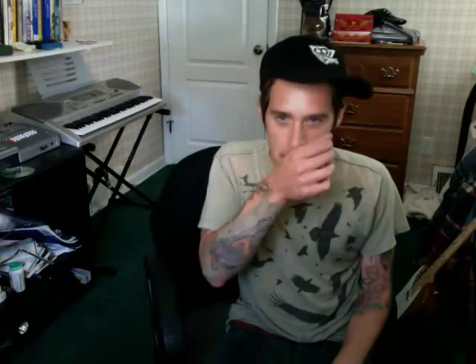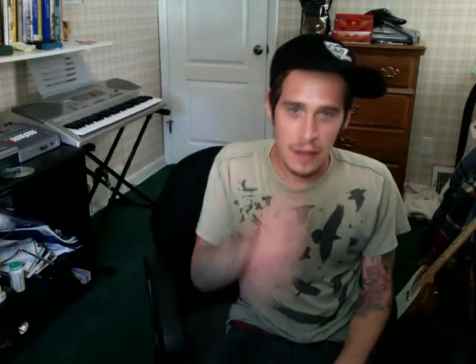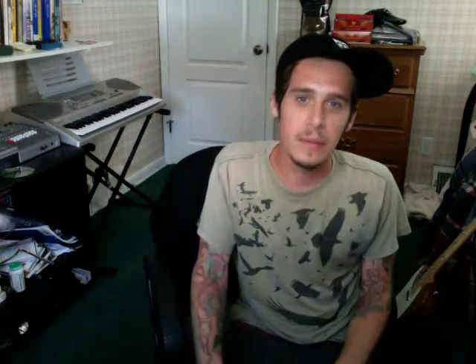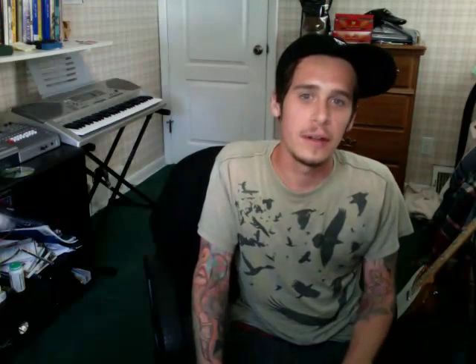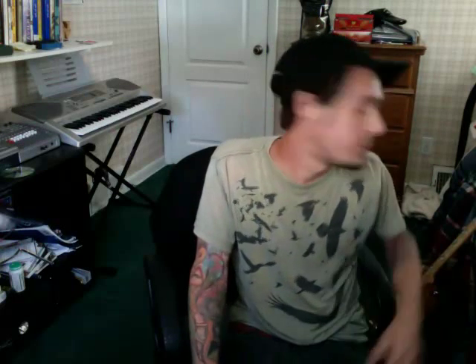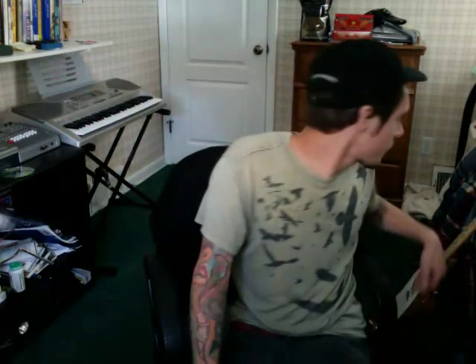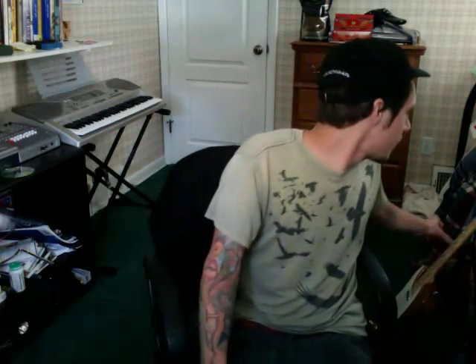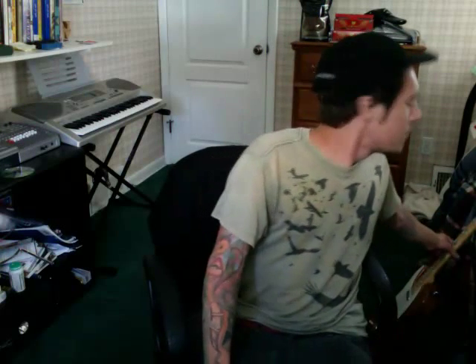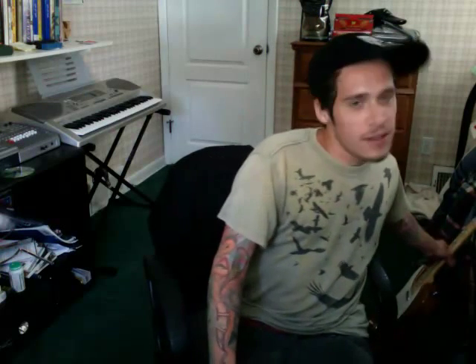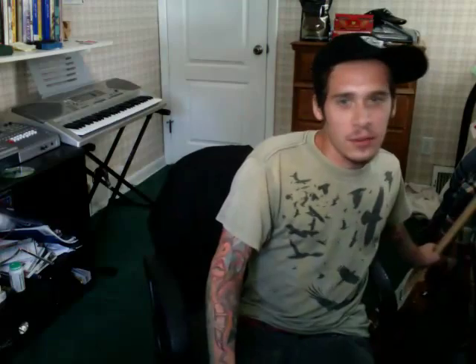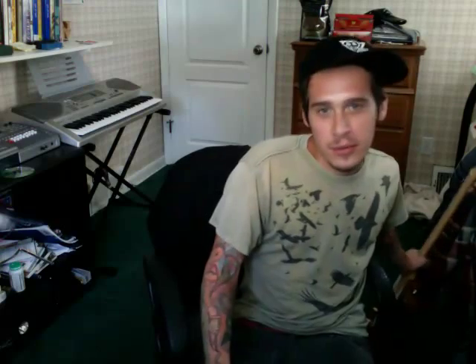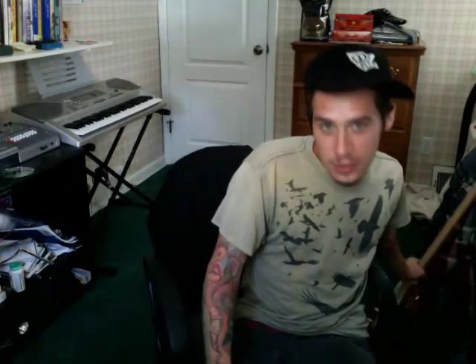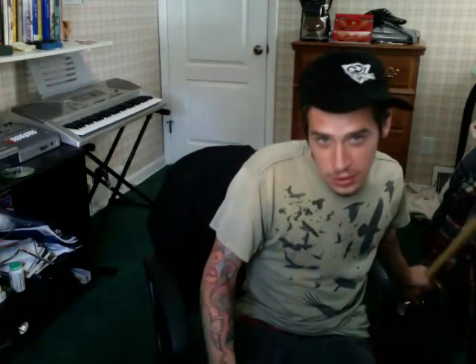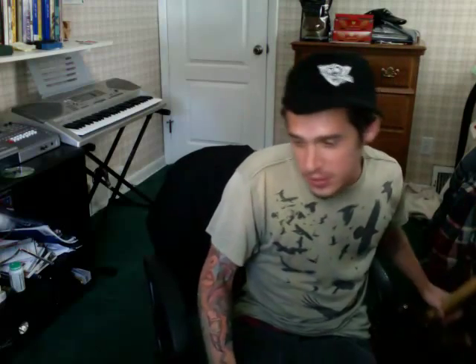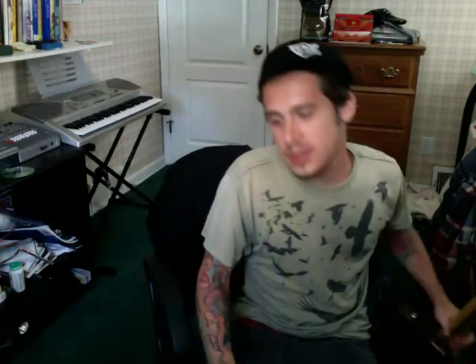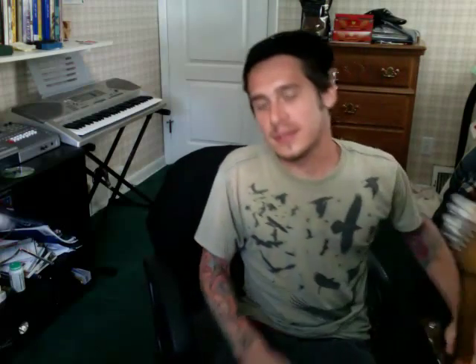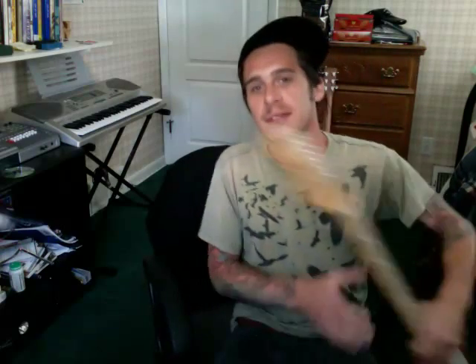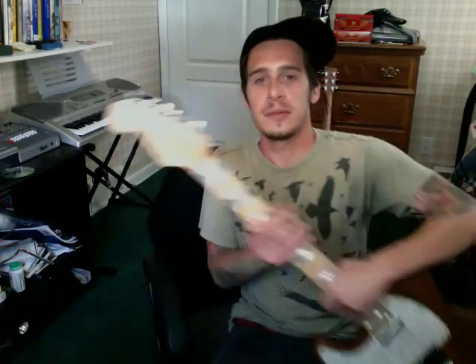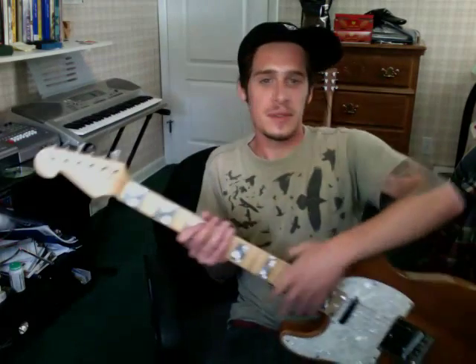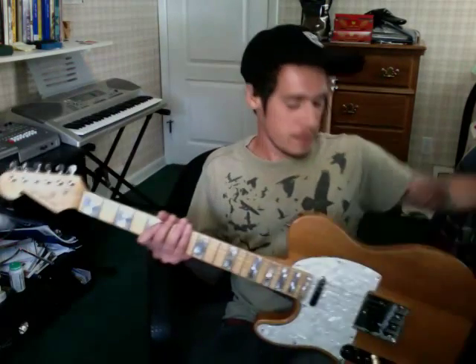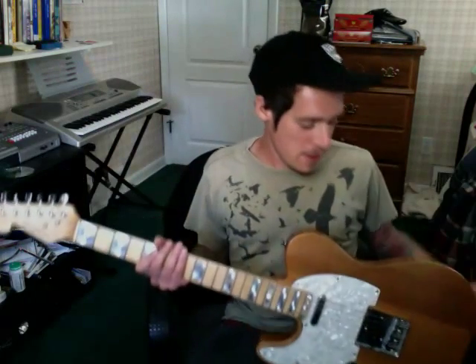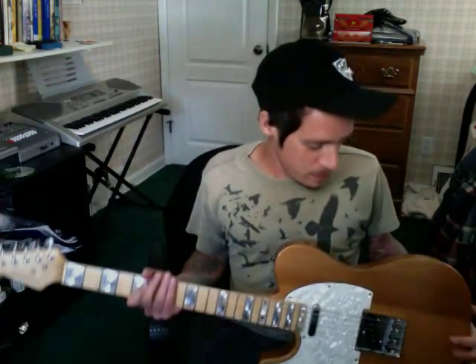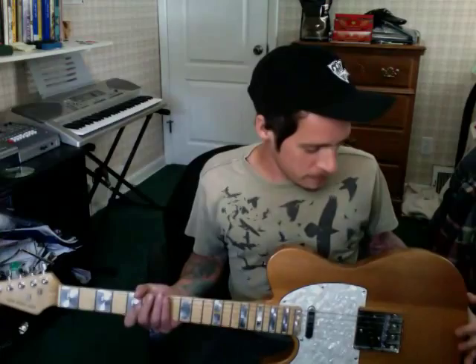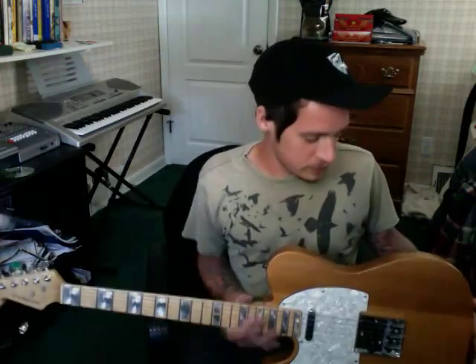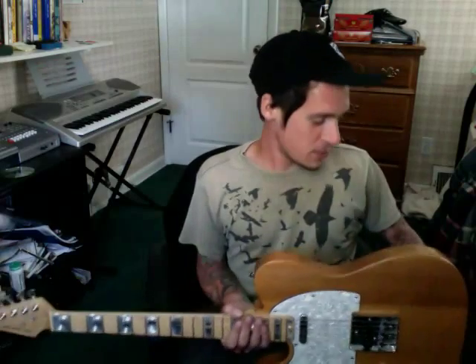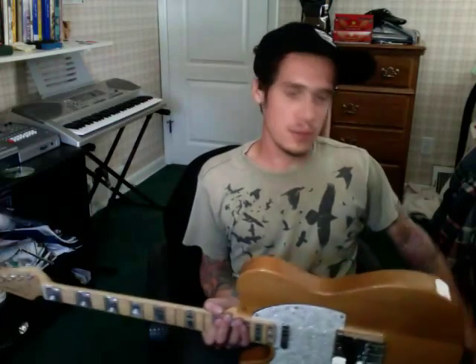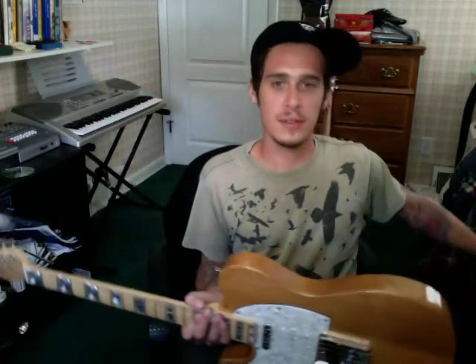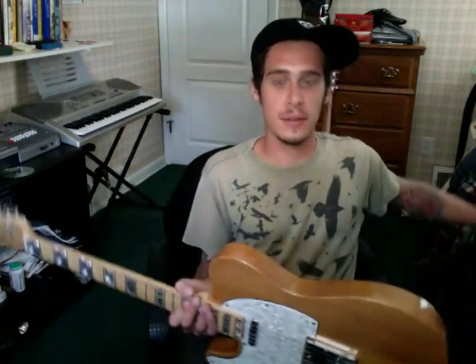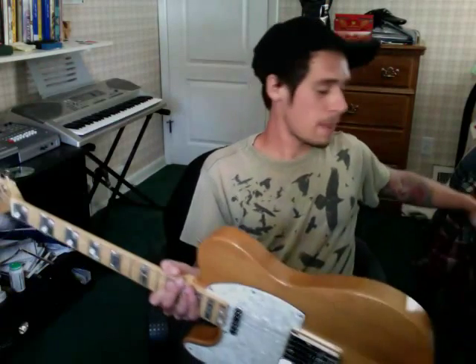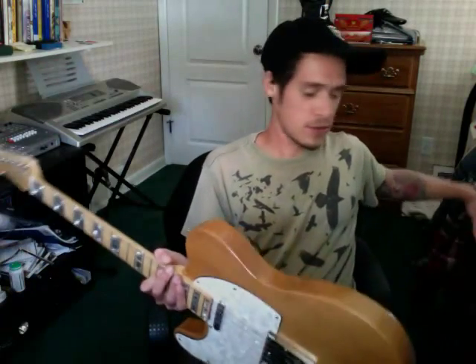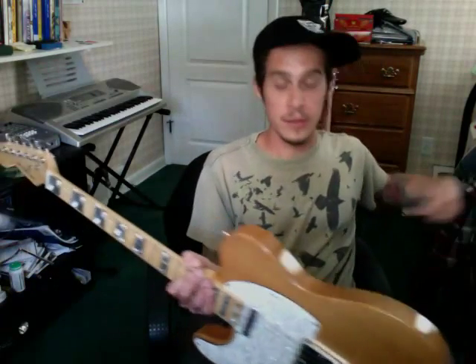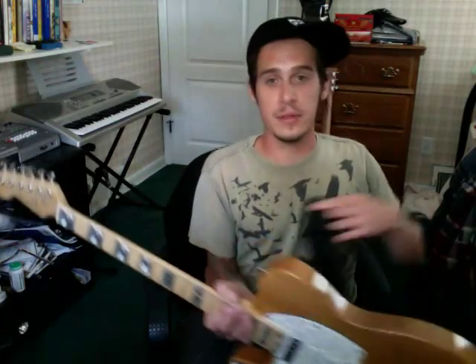Hey everyone. I thought I would do a little guitar demonstration instead of playing music. I wanted to show this guitar, which I'm really impressed with.